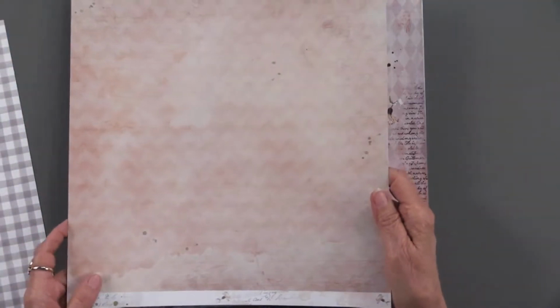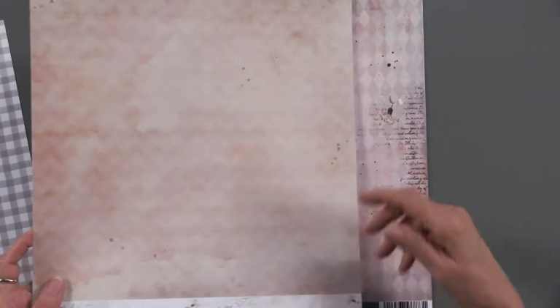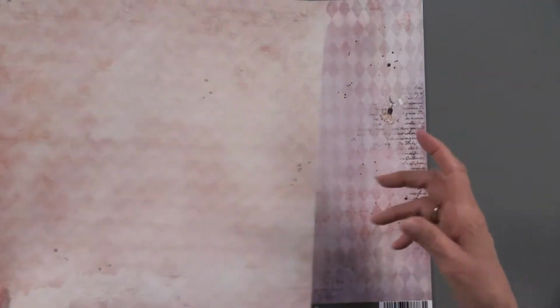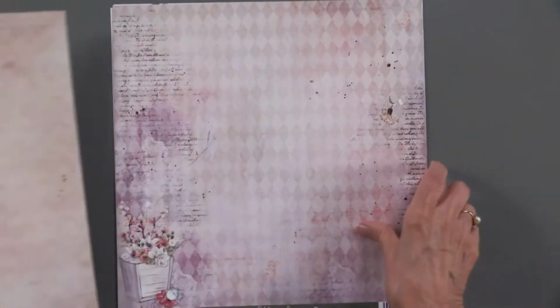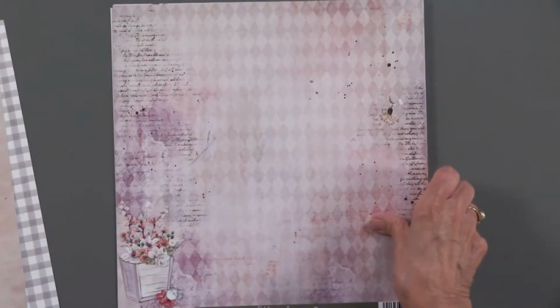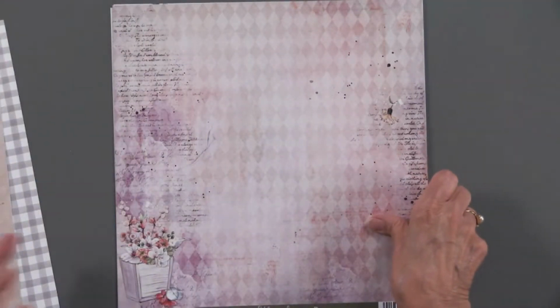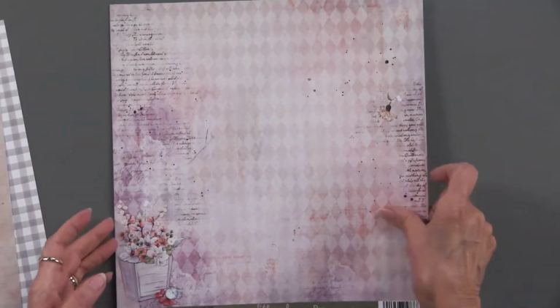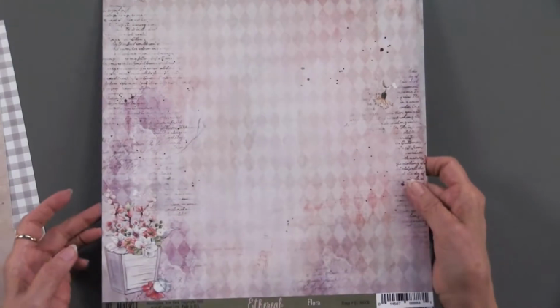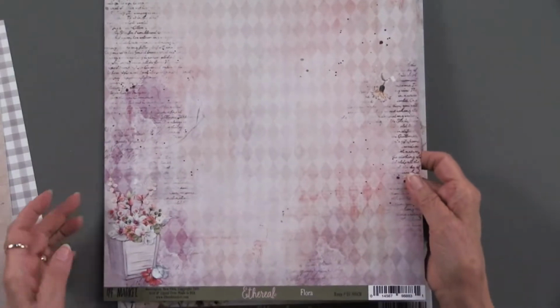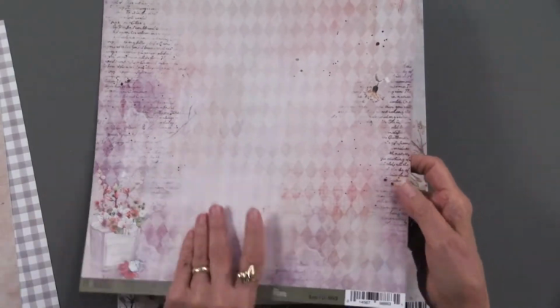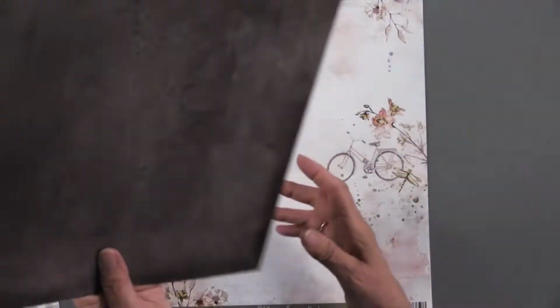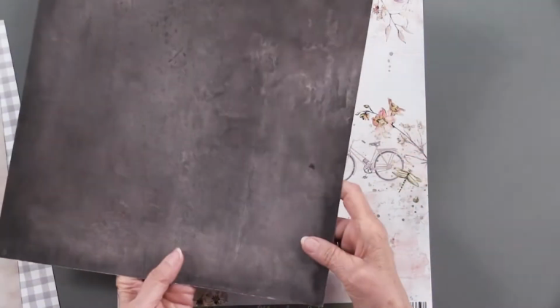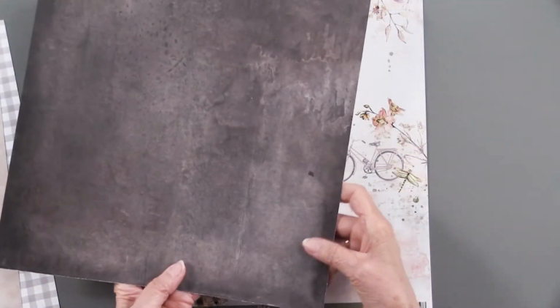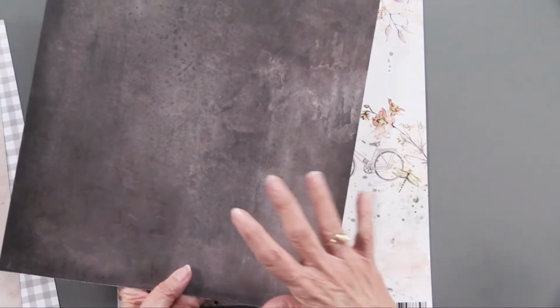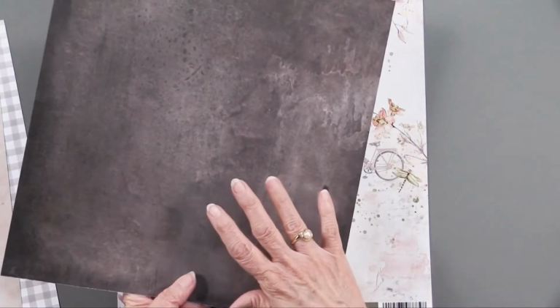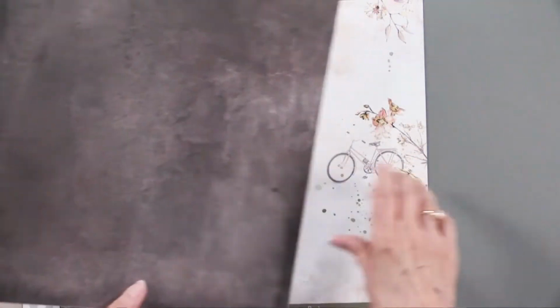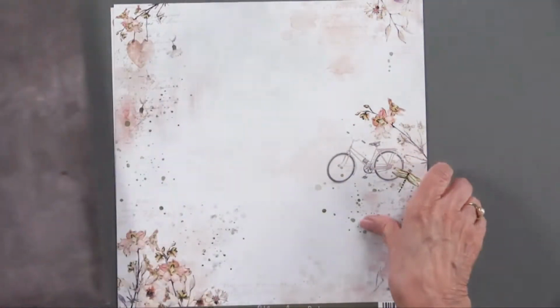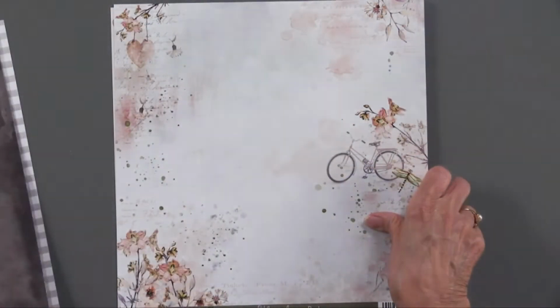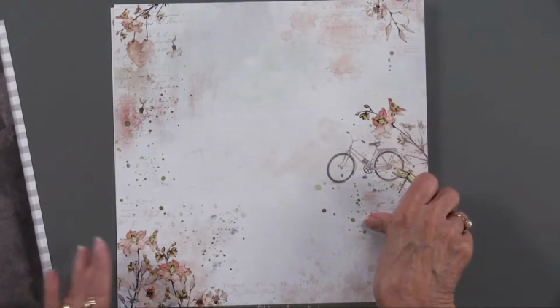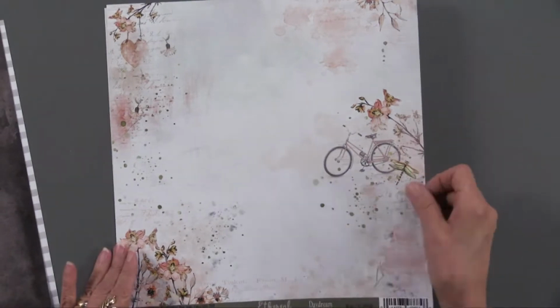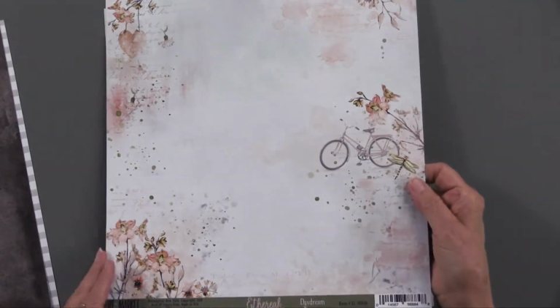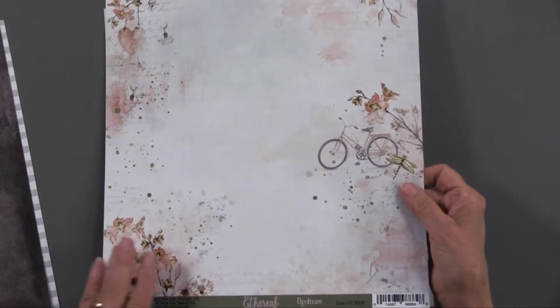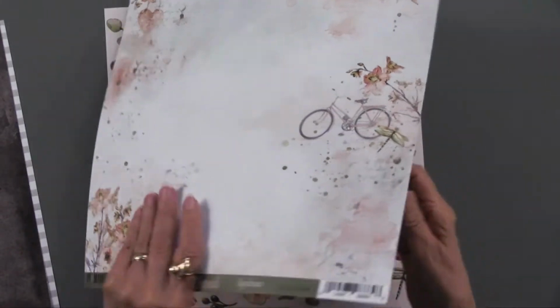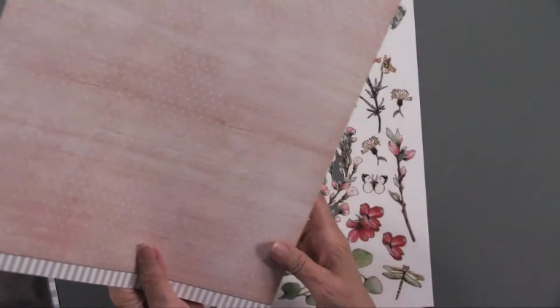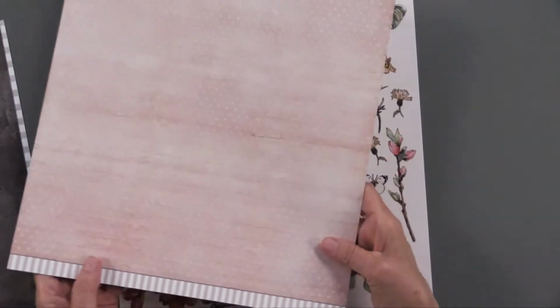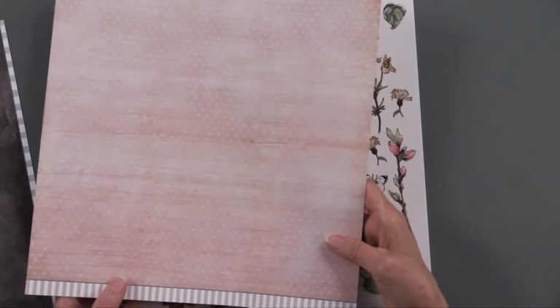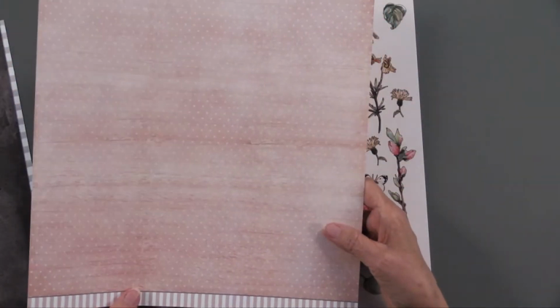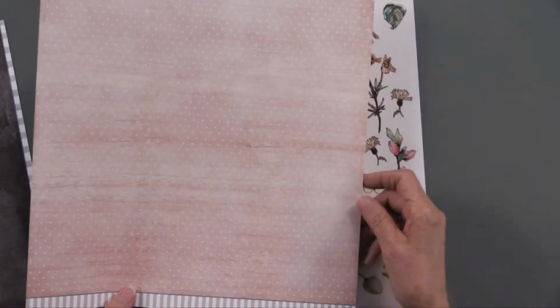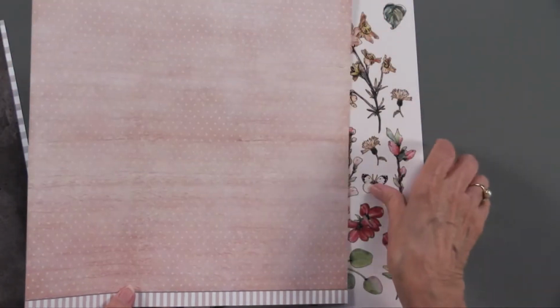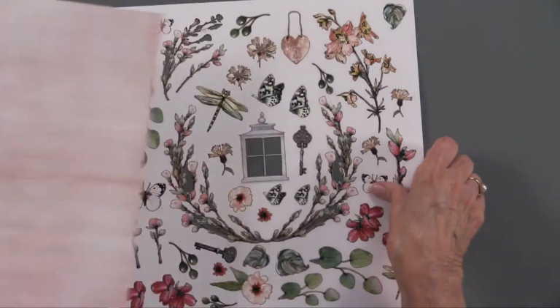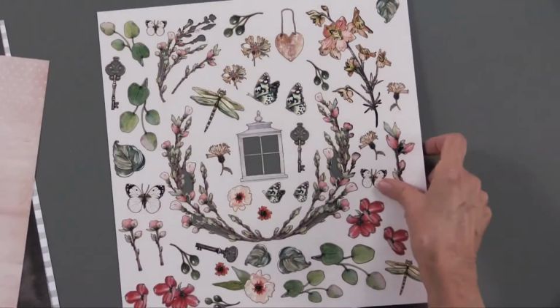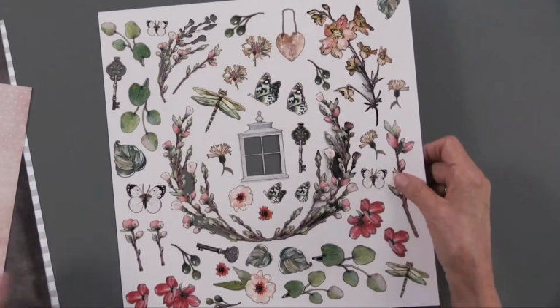I think Ethereal is a great title for this paper collection and also for the 49th and Market look. There's the back of it — it's nice to have a contrasting dark to work with those lights. That's just another example of the wonderfulness that 49th and Market does.